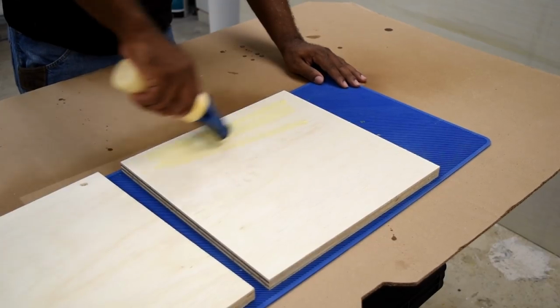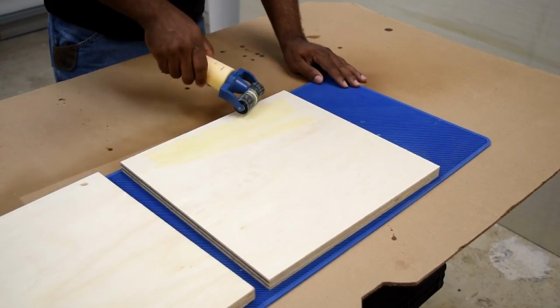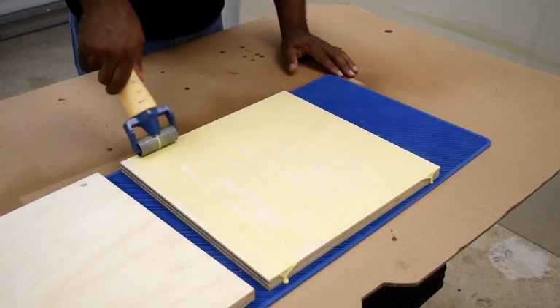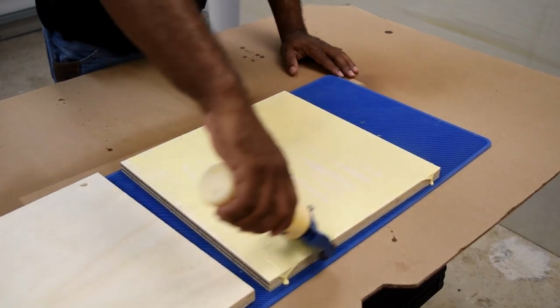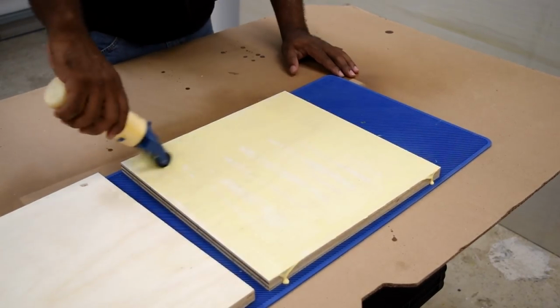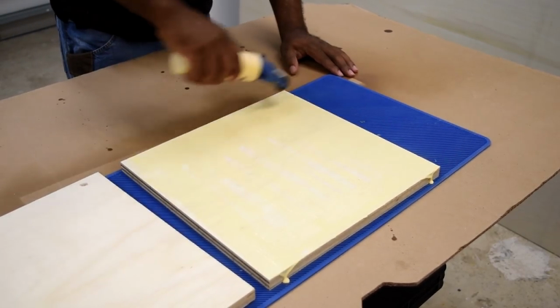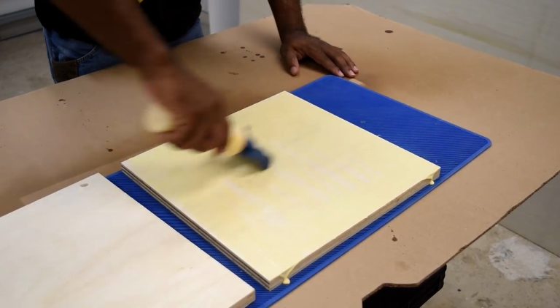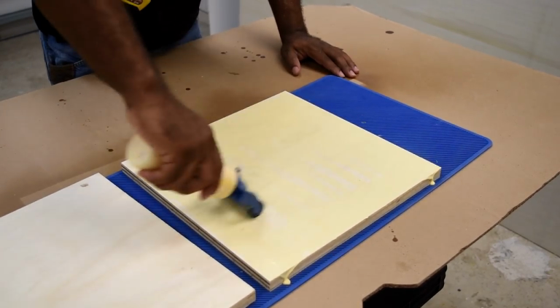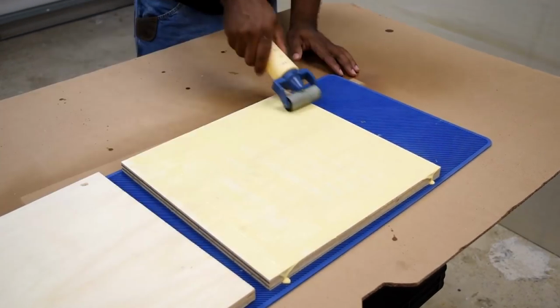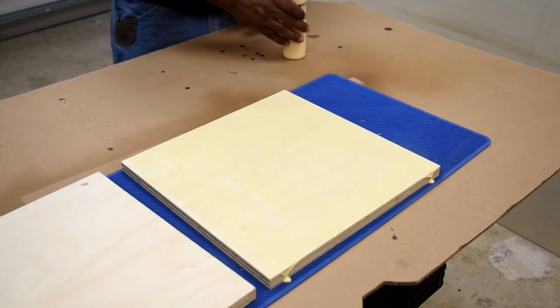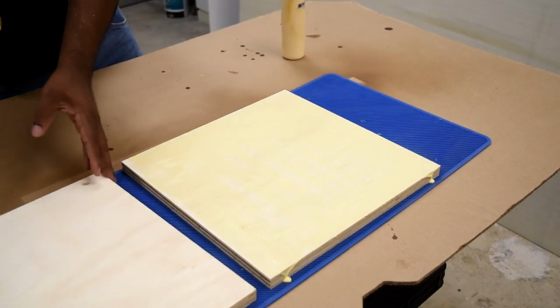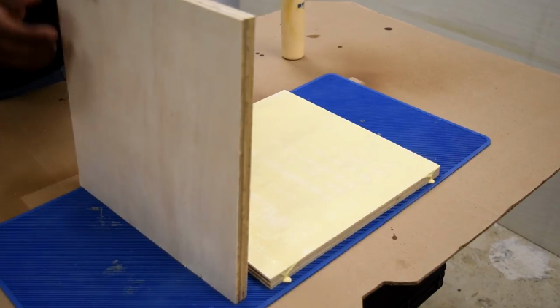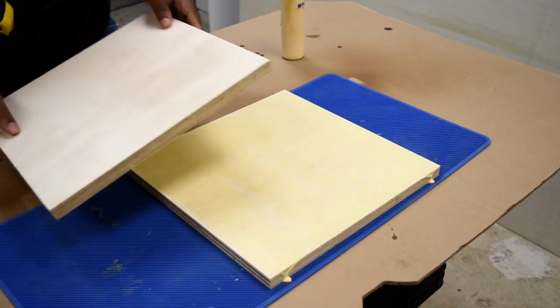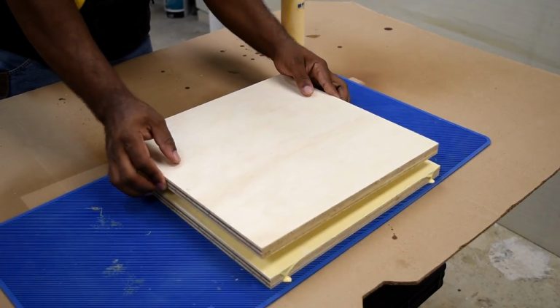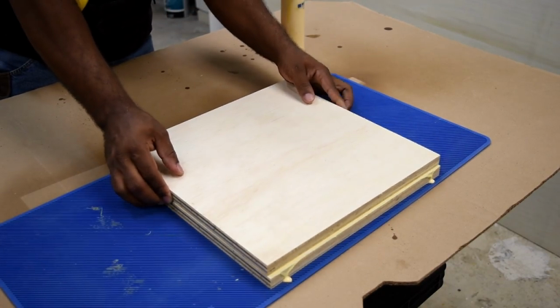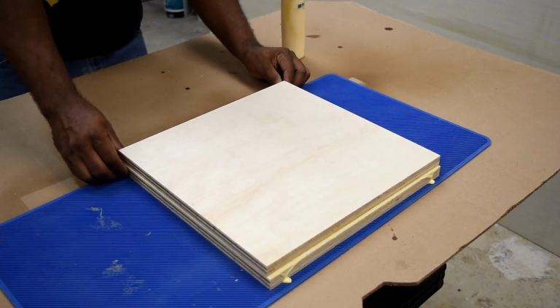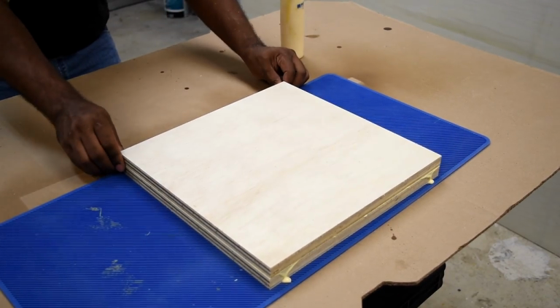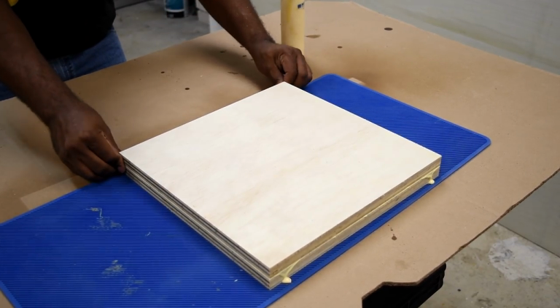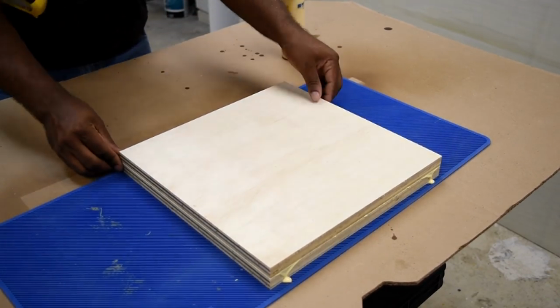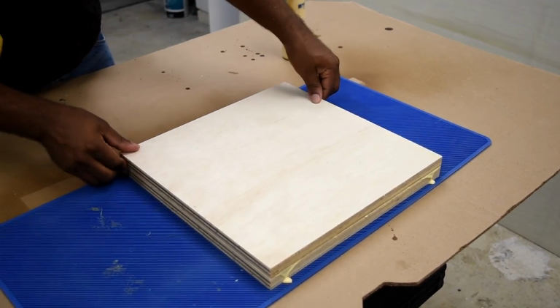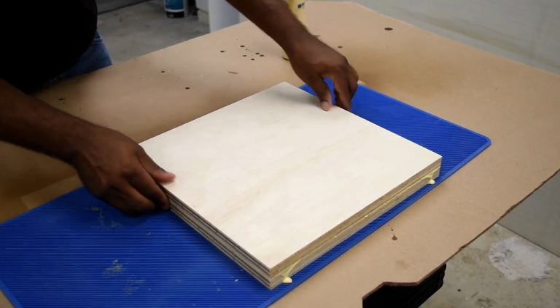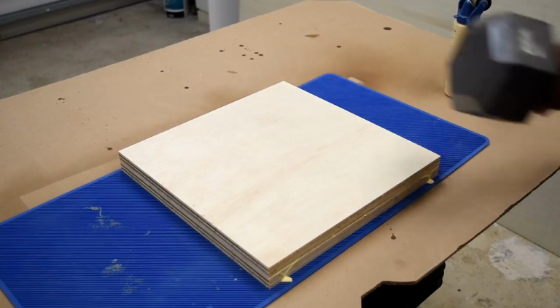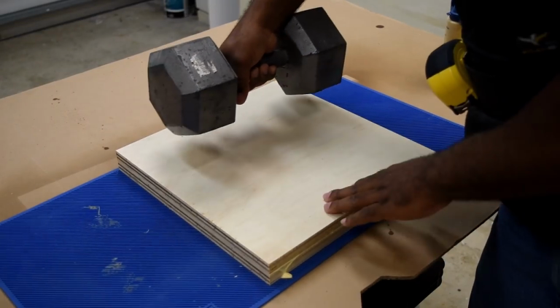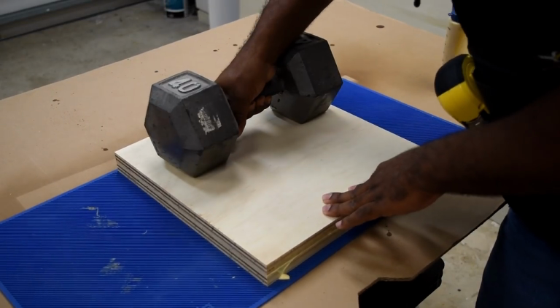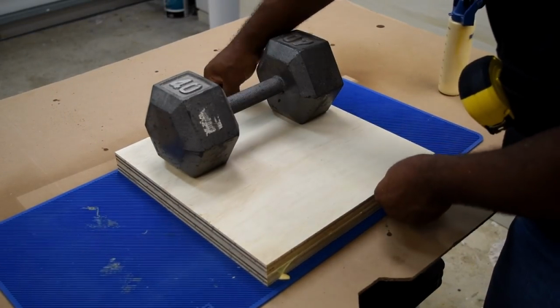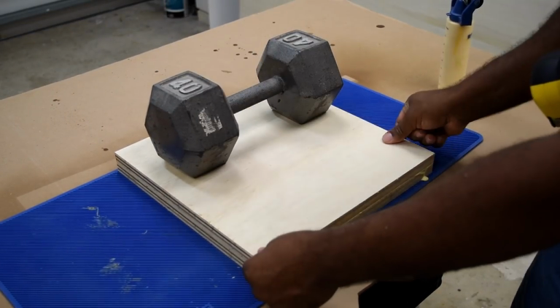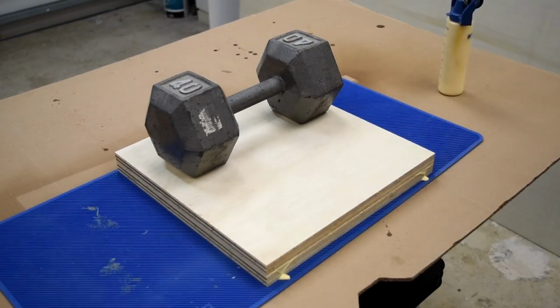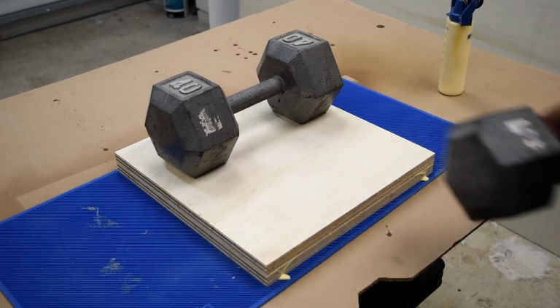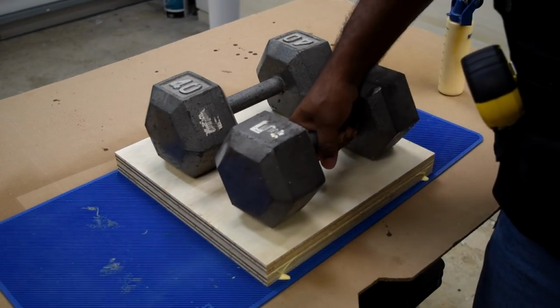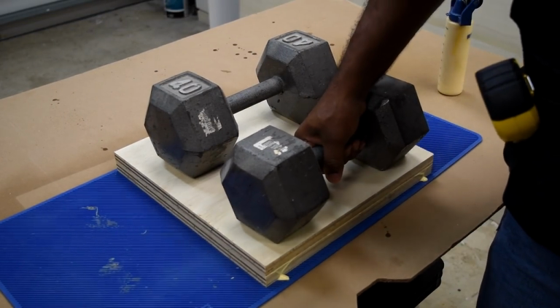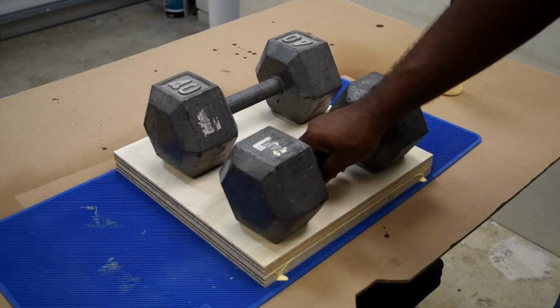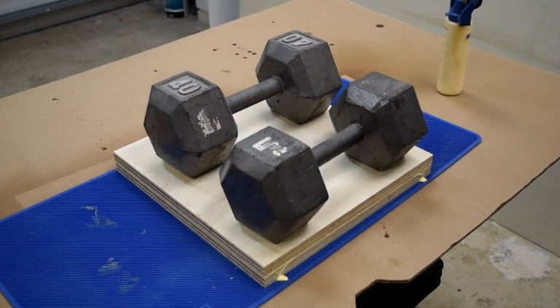We're on to the next step — I need to laminate the two pieces of plywood base that I recently cut. Just place weight on top or you can clamp that down as well, and allow enough time for the glue to dry.